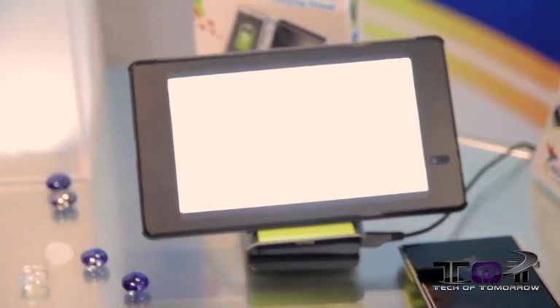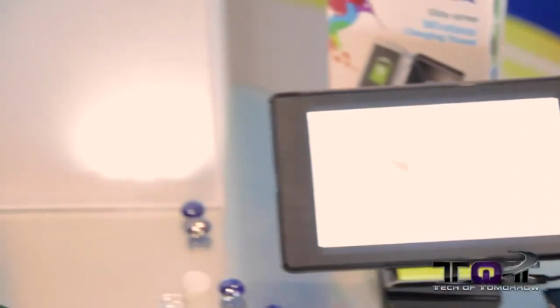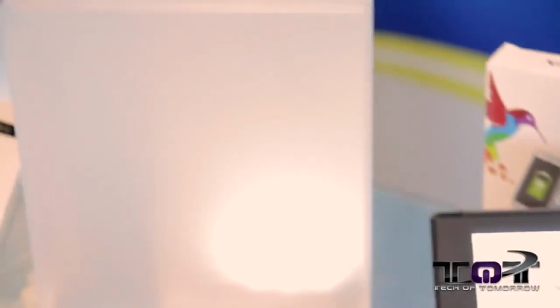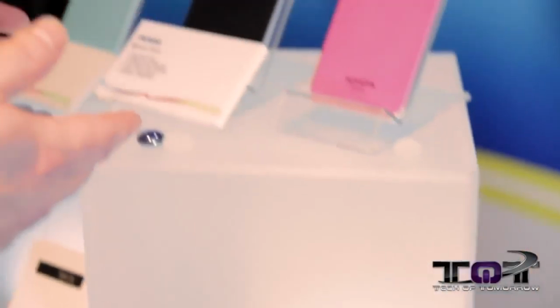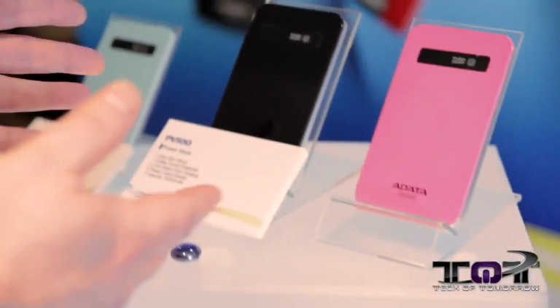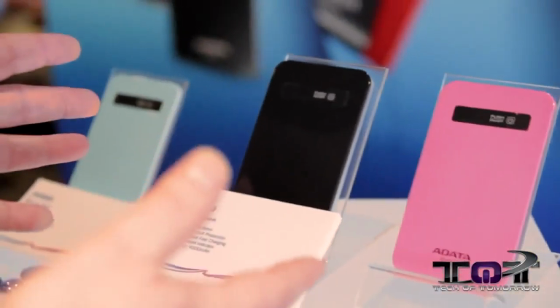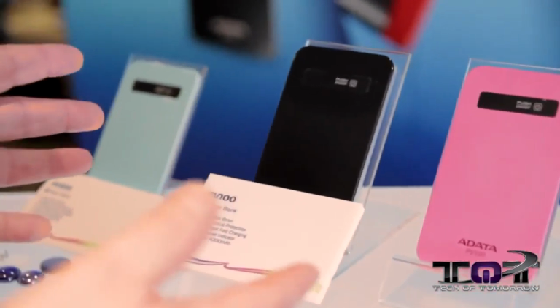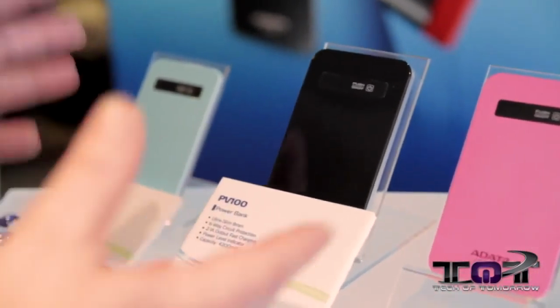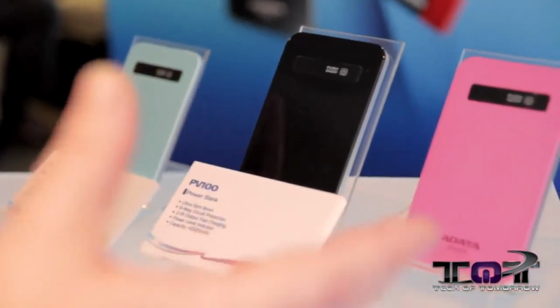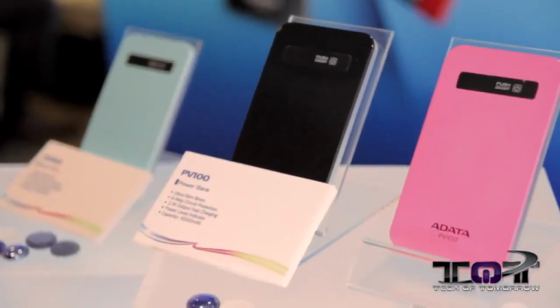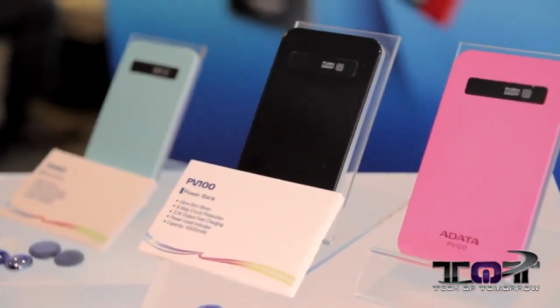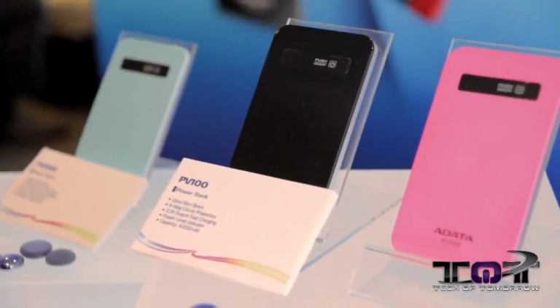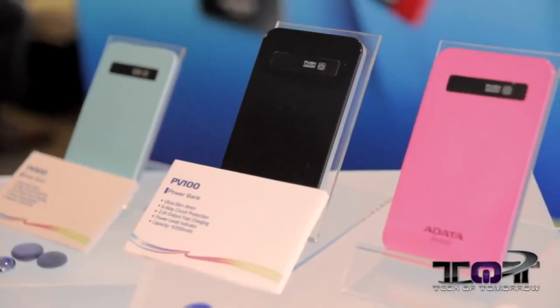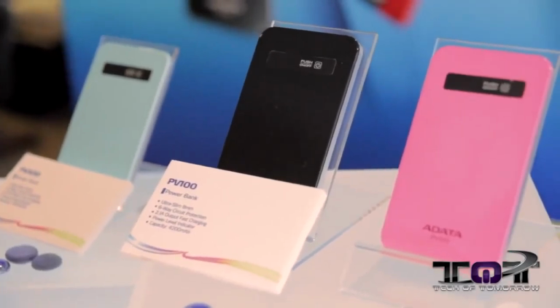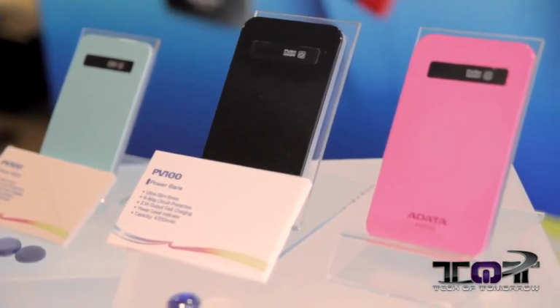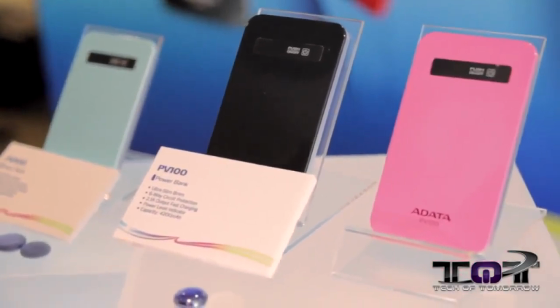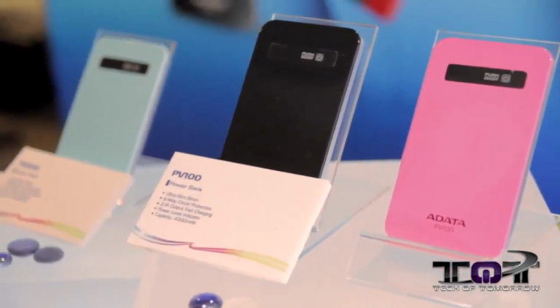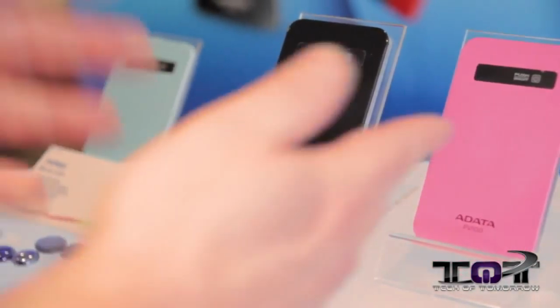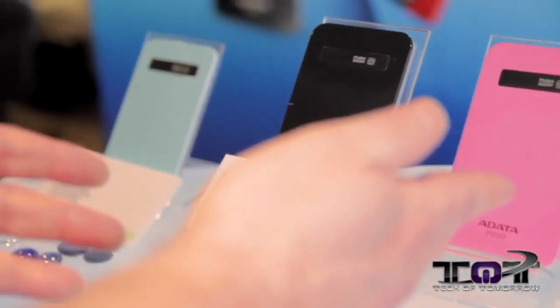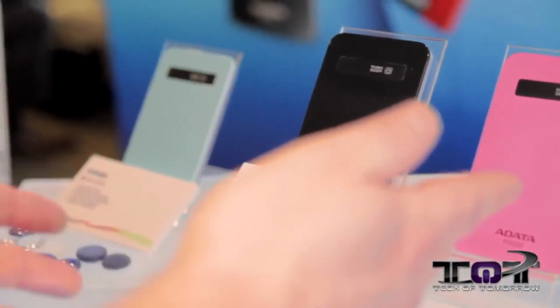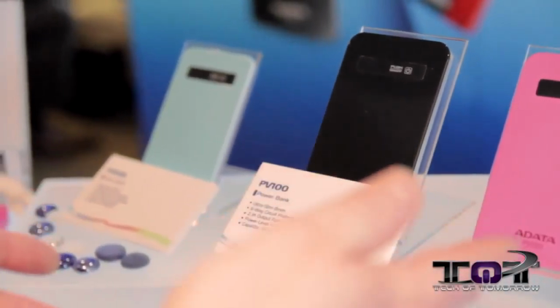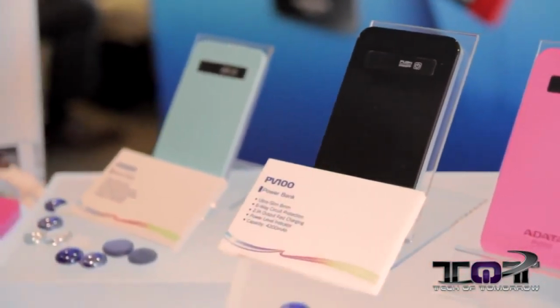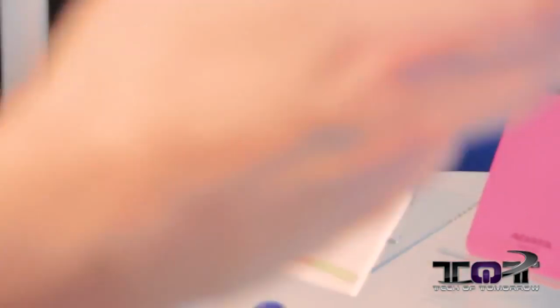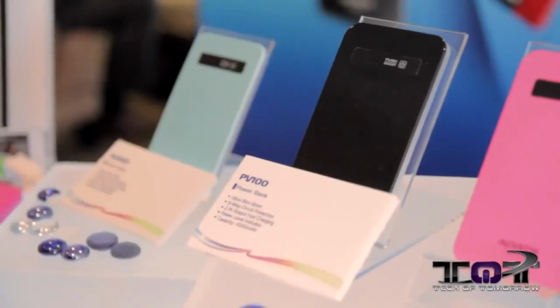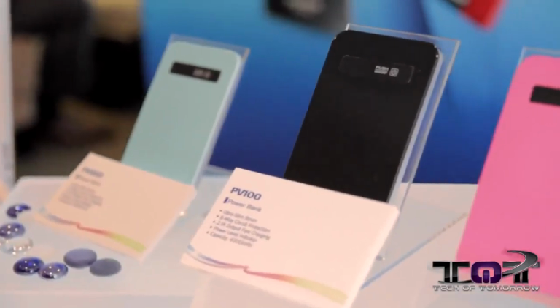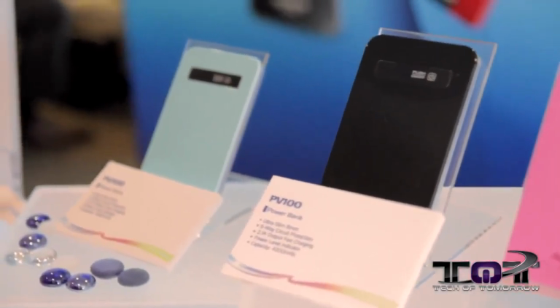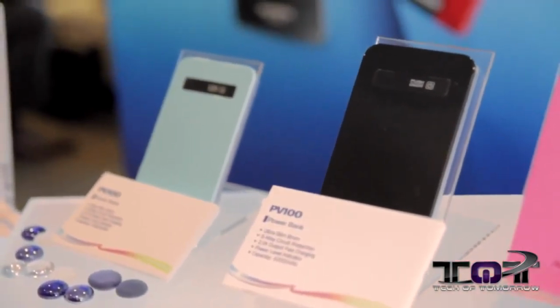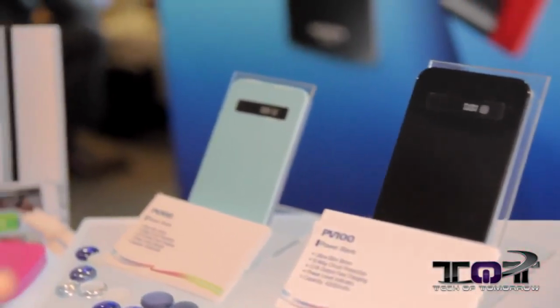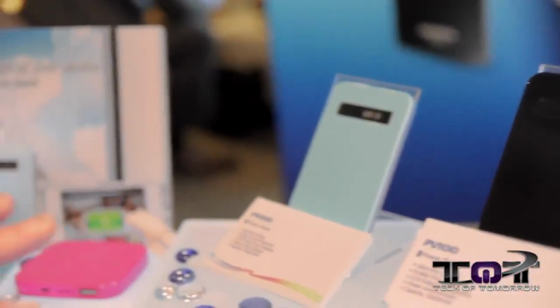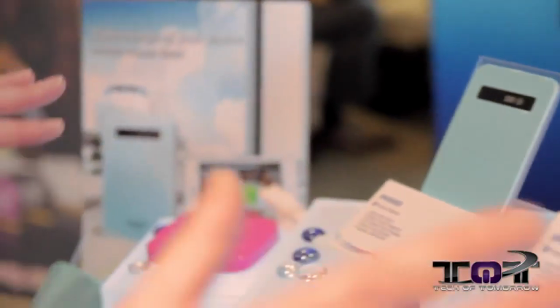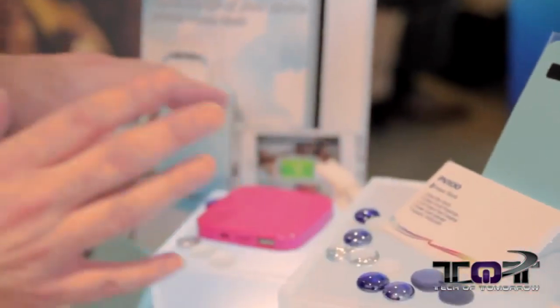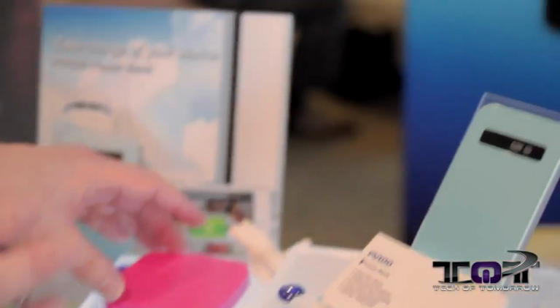Over here we see their power banks. These are things you take with you — you can take them and charge your phone or whatever you want to use. You just plug your device in and it automatically draws on the charge stored inside. That's pretty much what all these products all the way down here are.